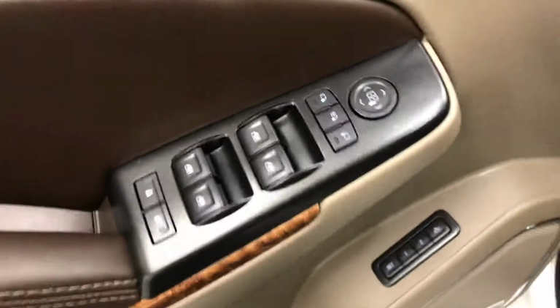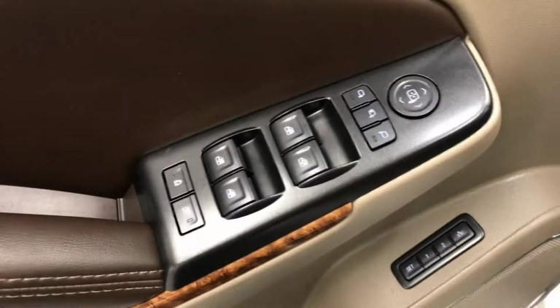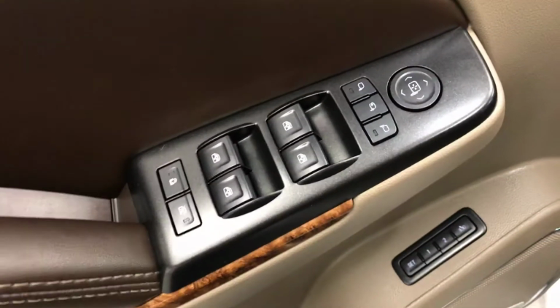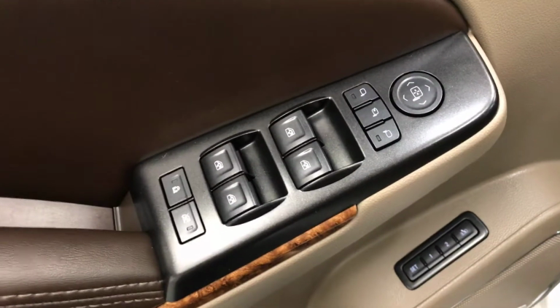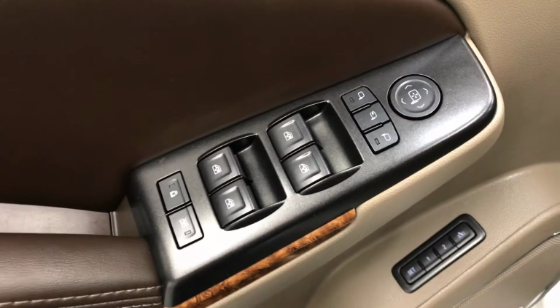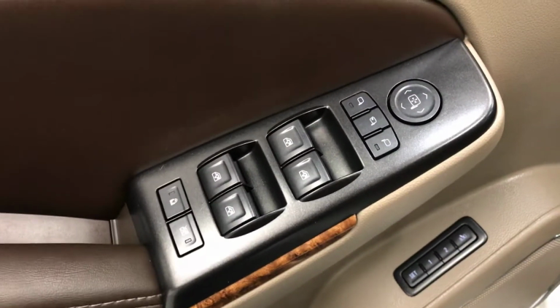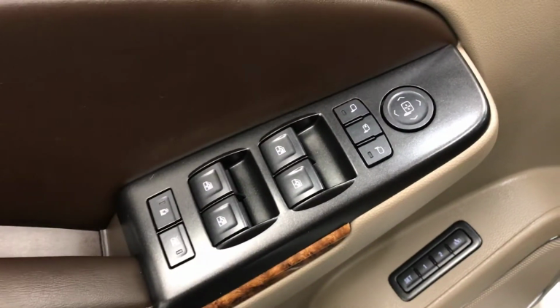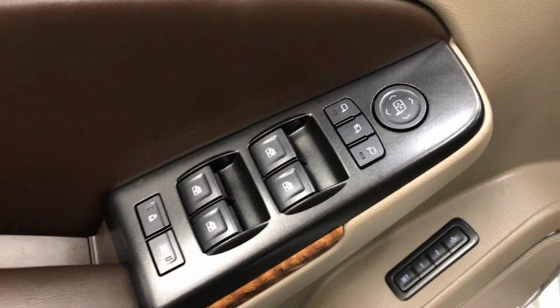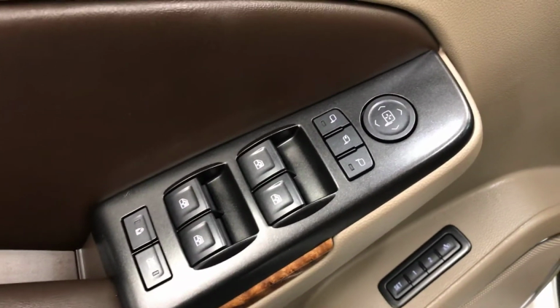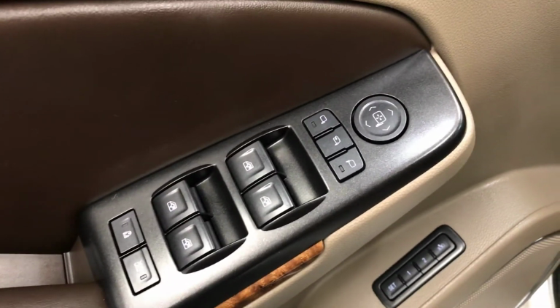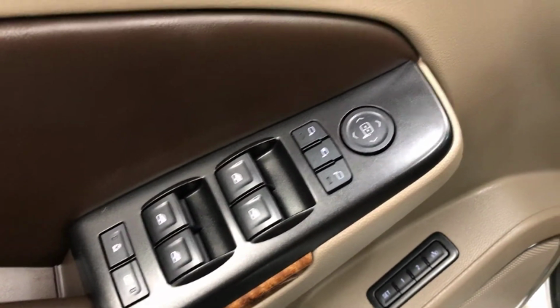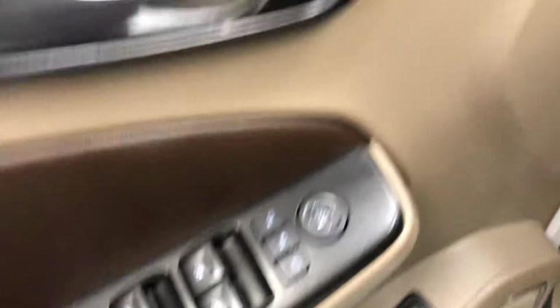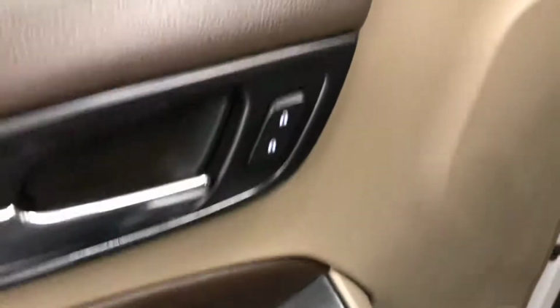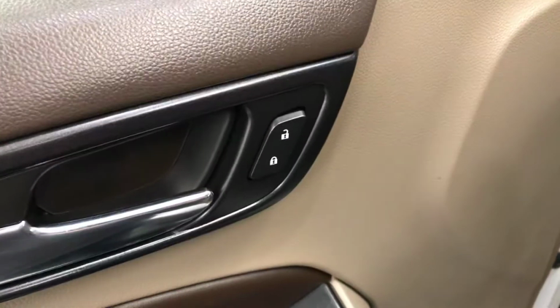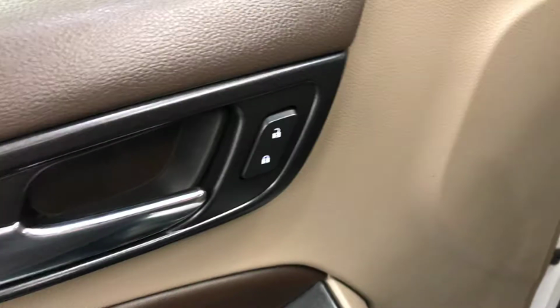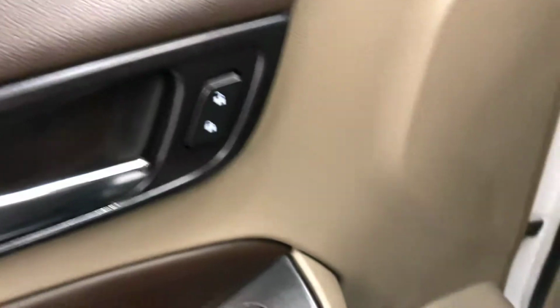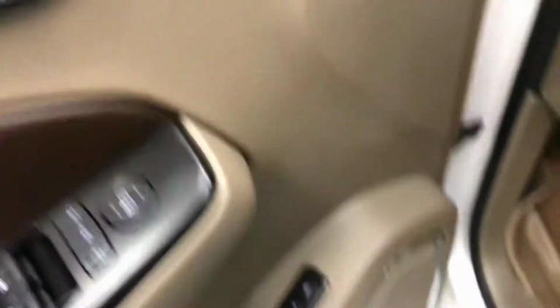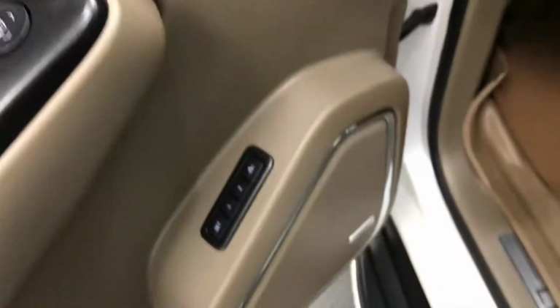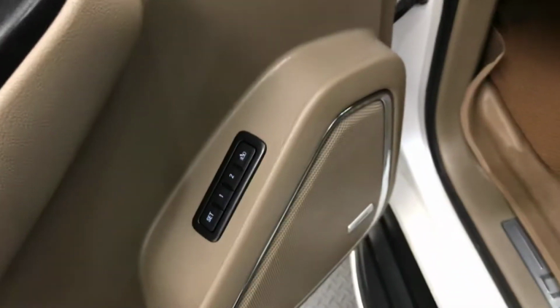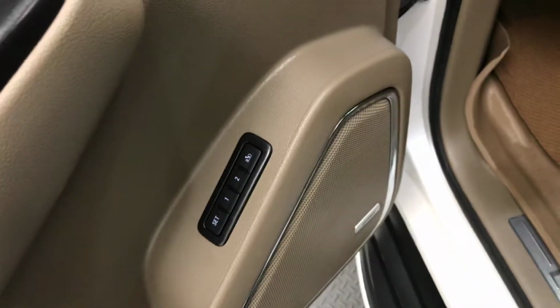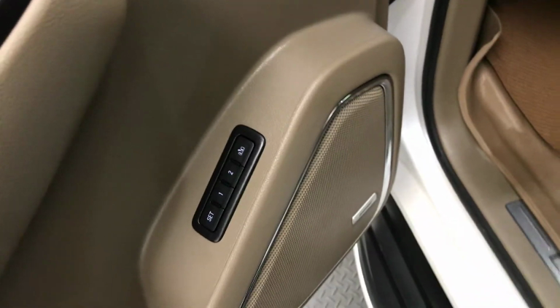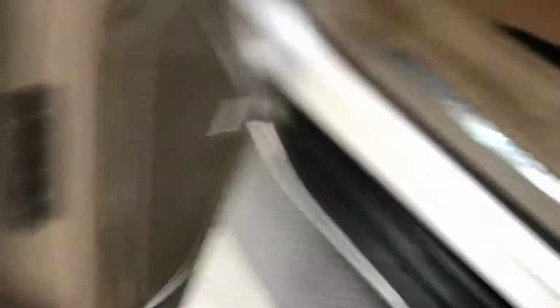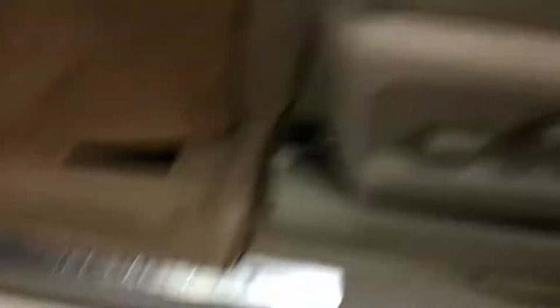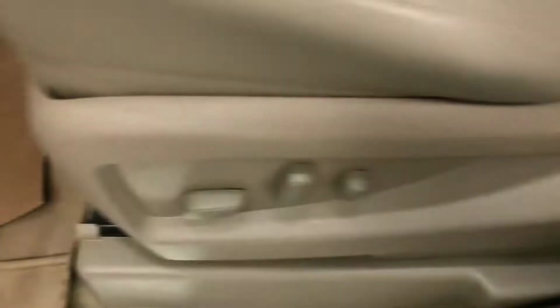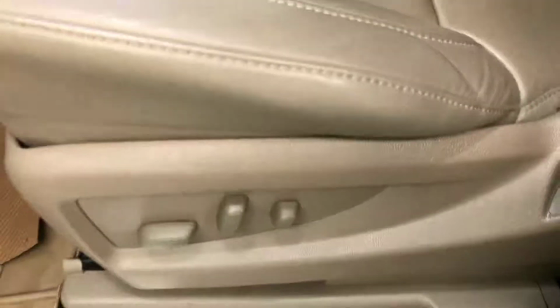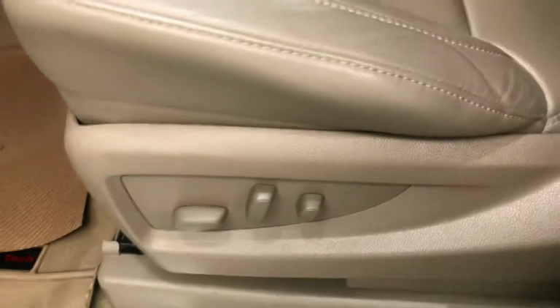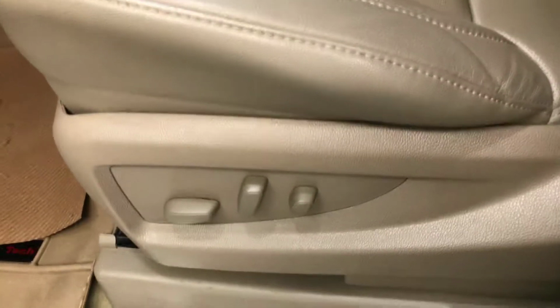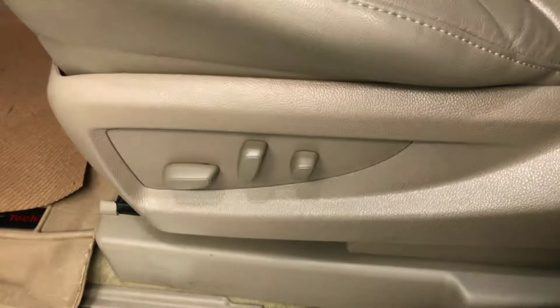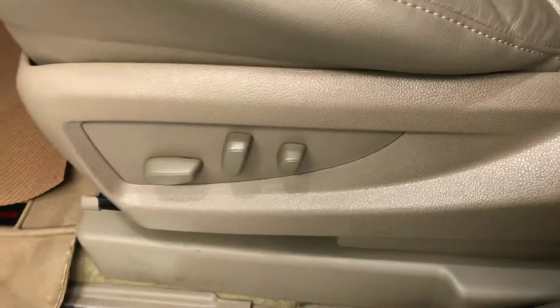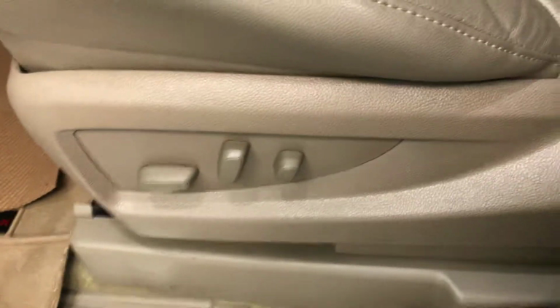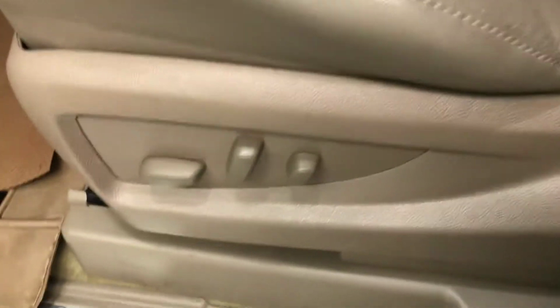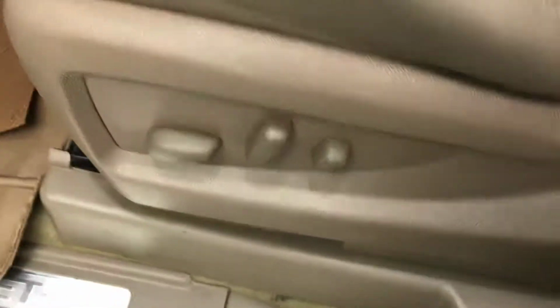For interior options we have power windows, power mirrors and power folding mirrors, power door locks and memory seats, and a power driver's seat with adjustable lumbar control.